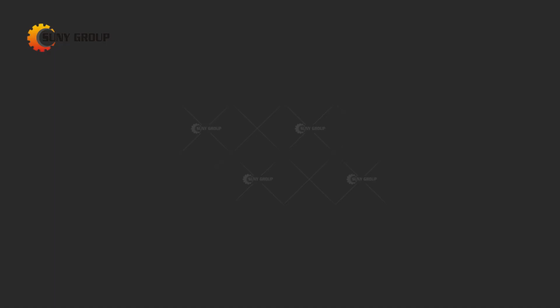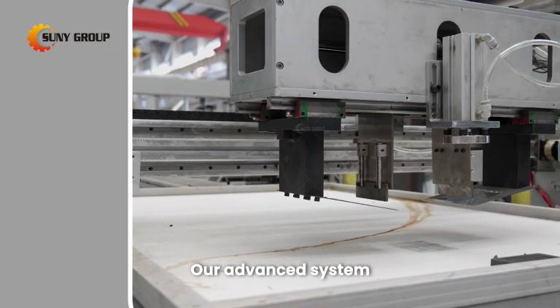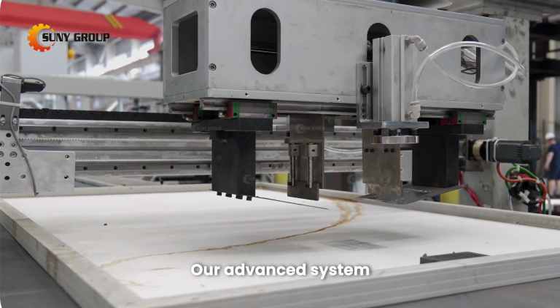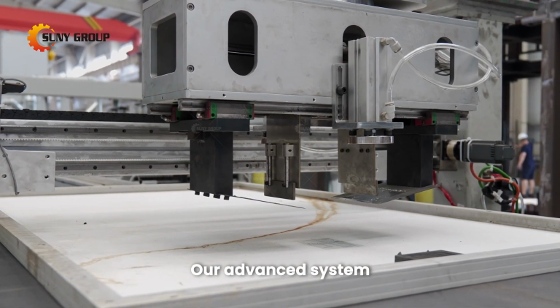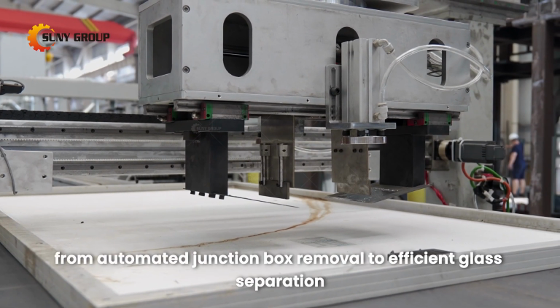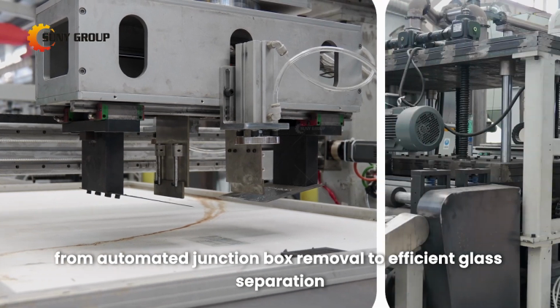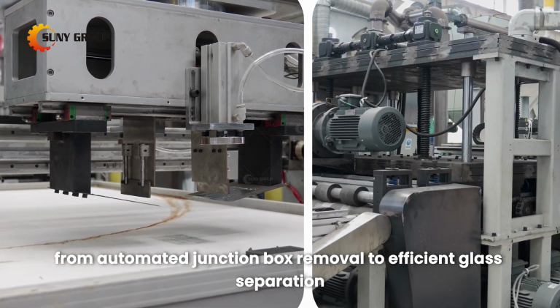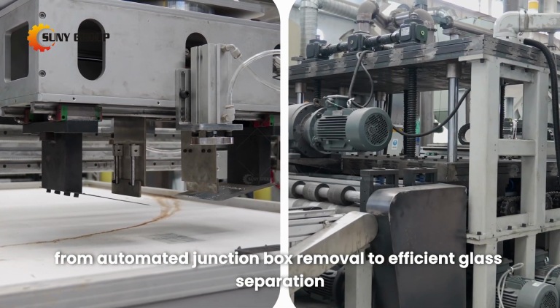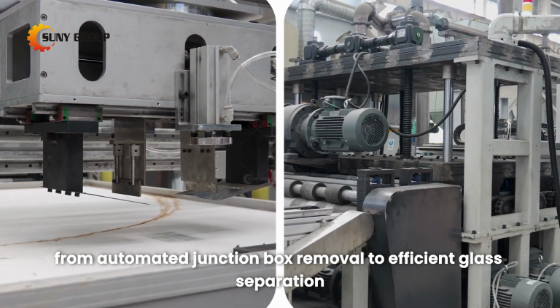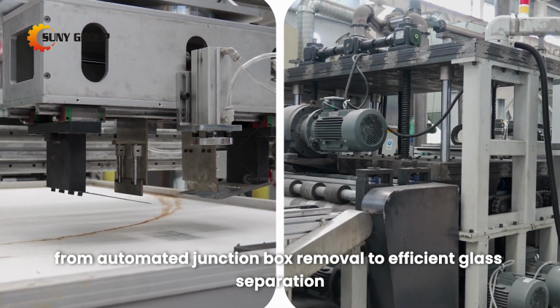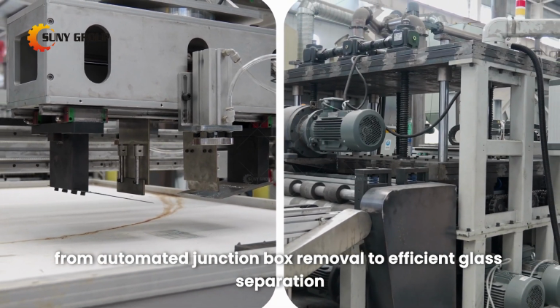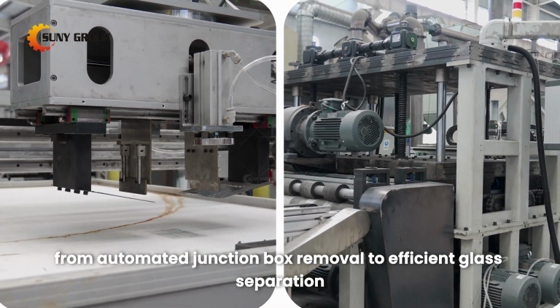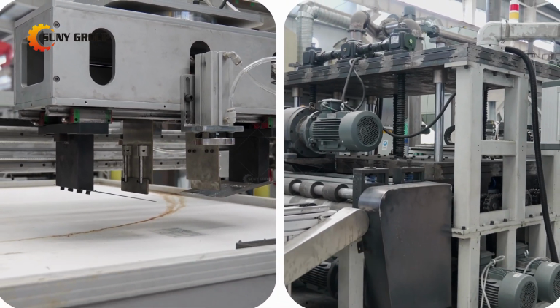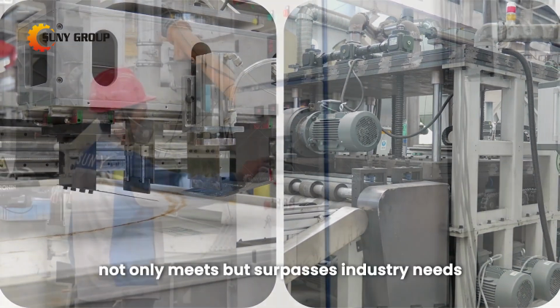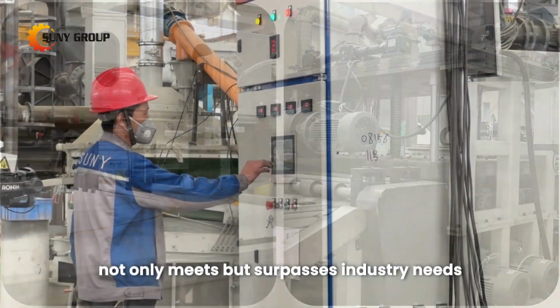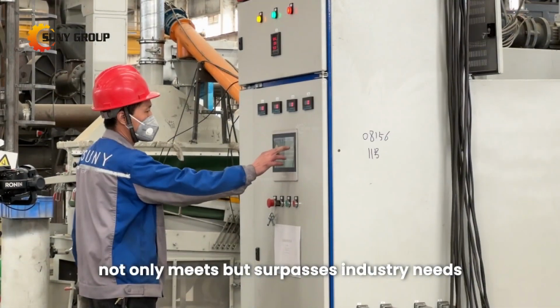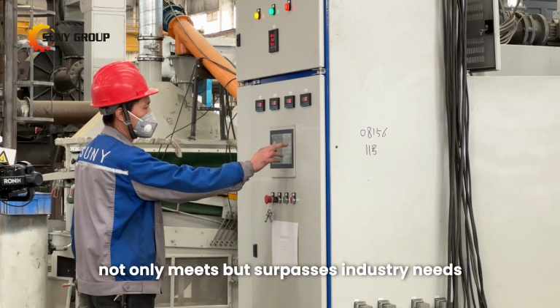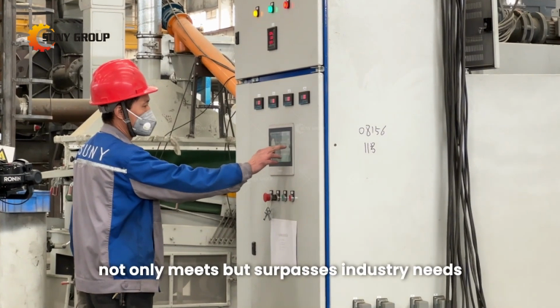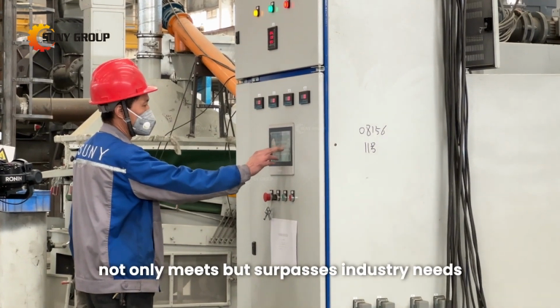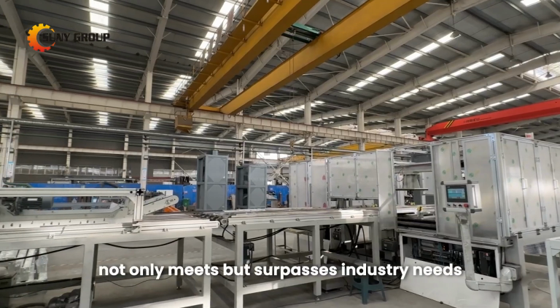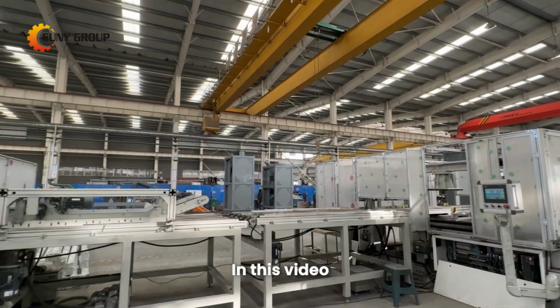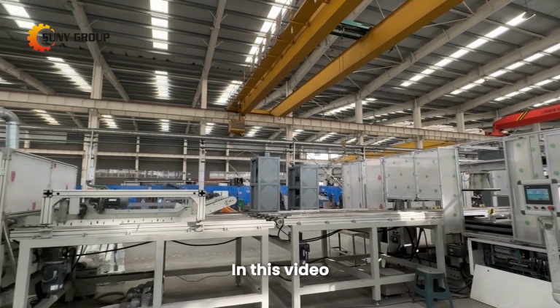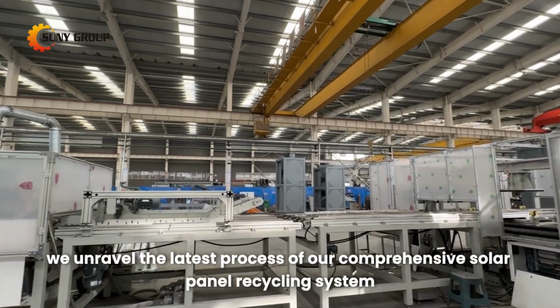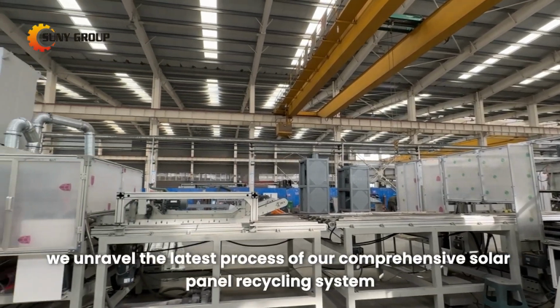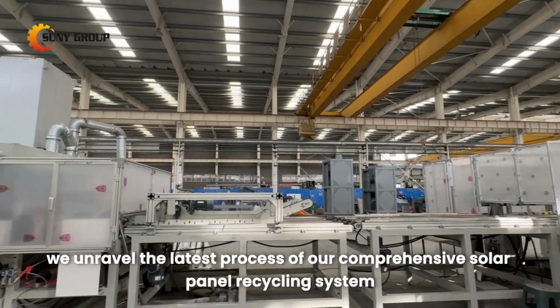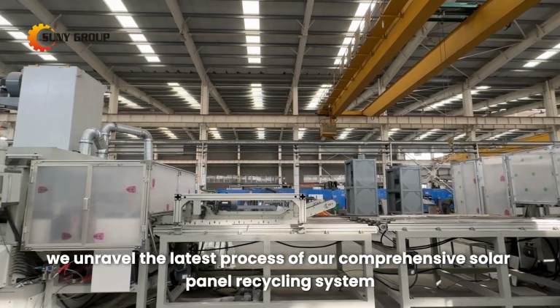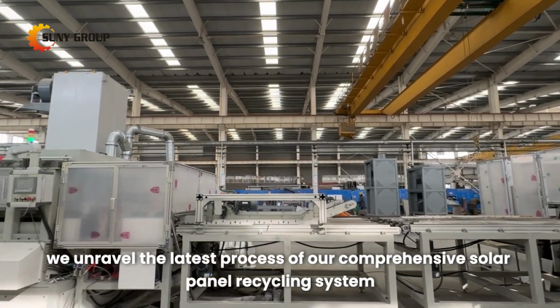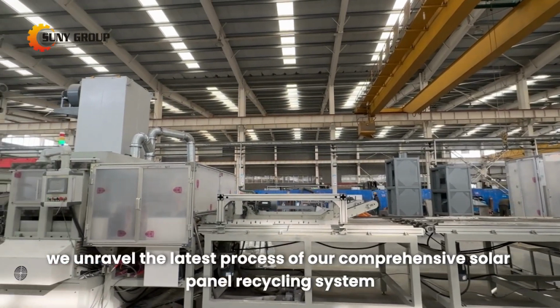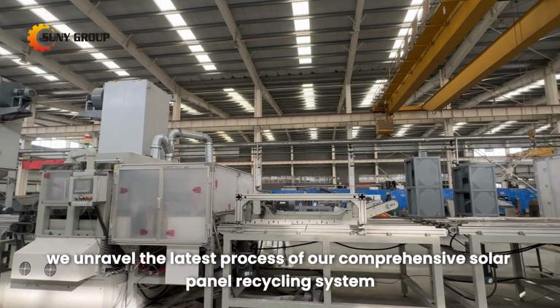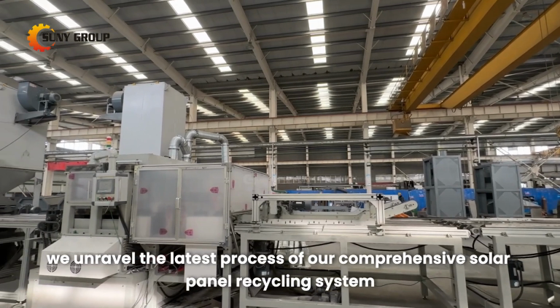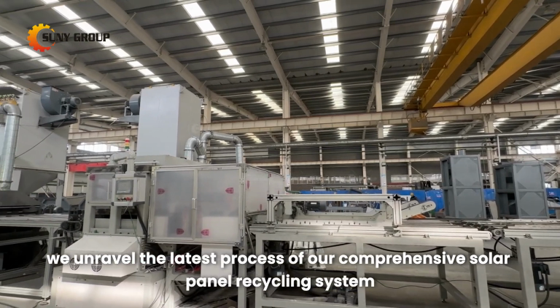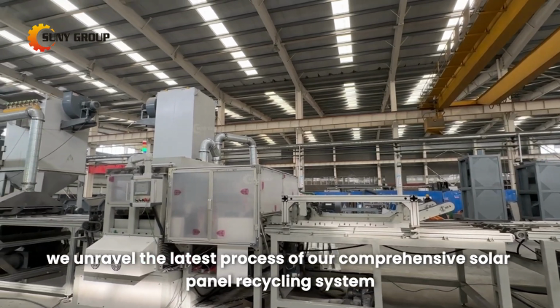Our advanced system, from automated junction box removal to efficient glass separation, not only meets but surpasses industry needs. In this video, we unravel the latest process of our comprehensive solar panel recycling system.